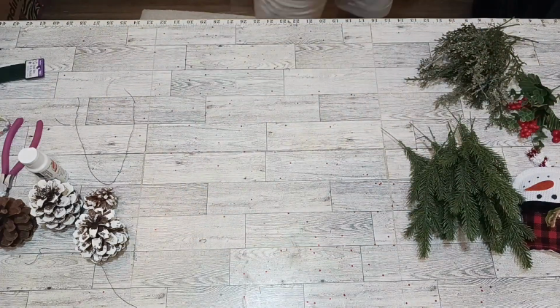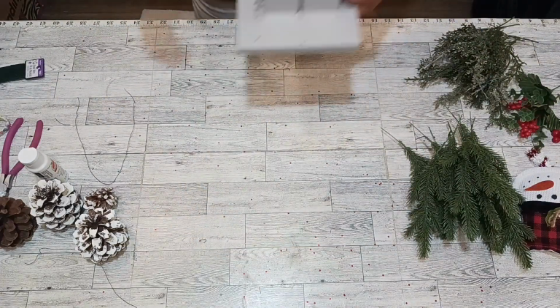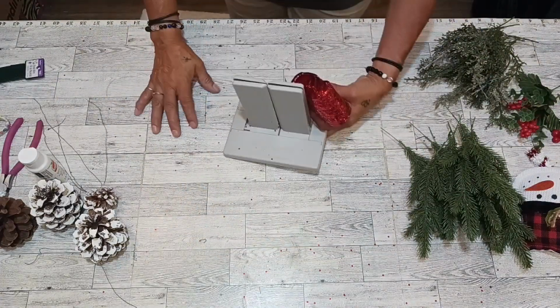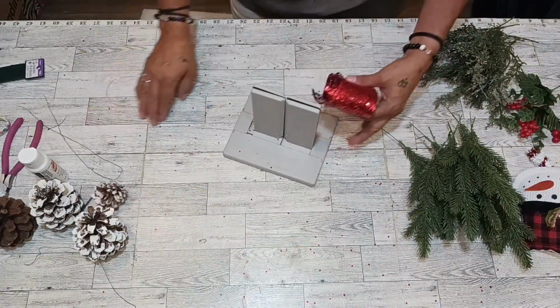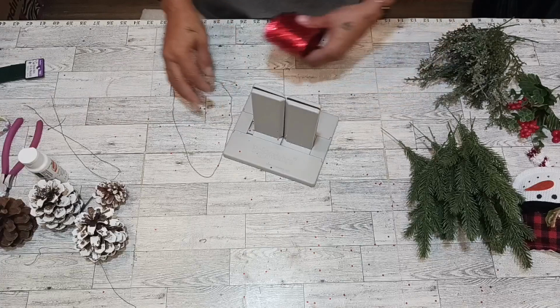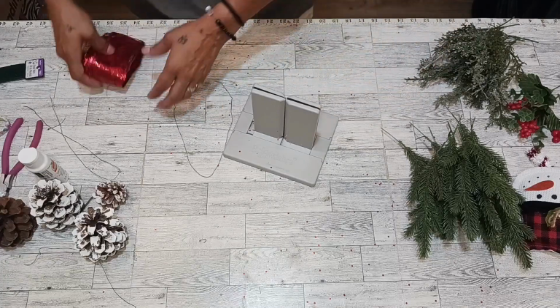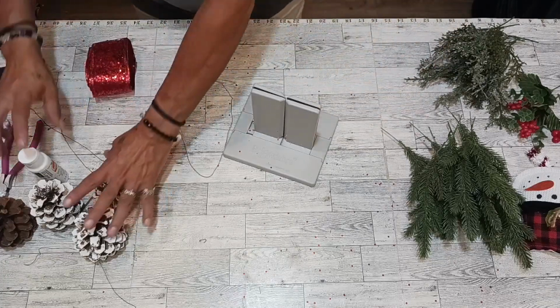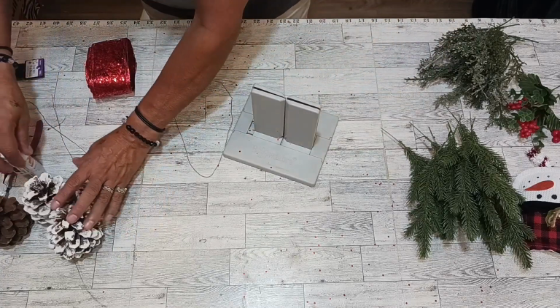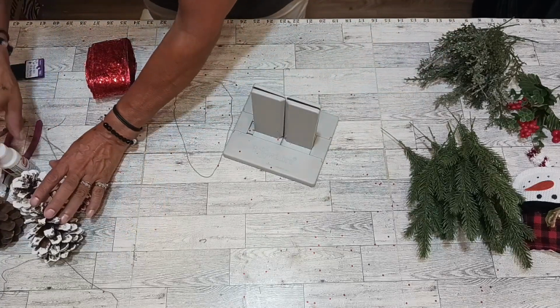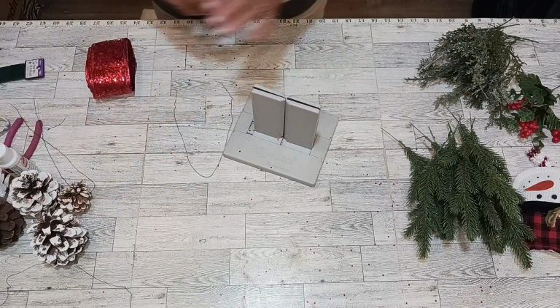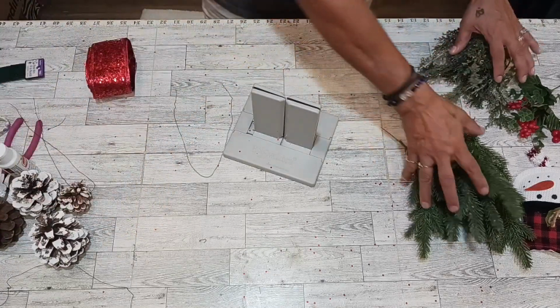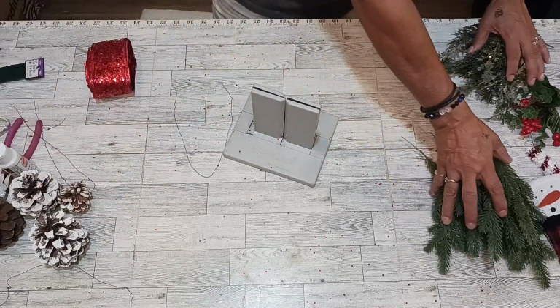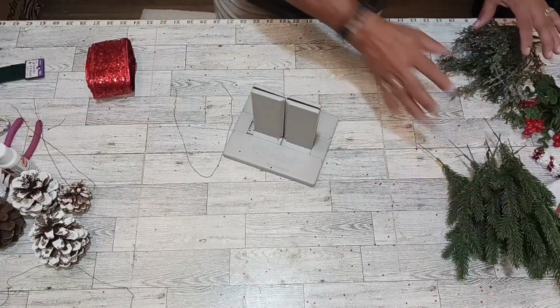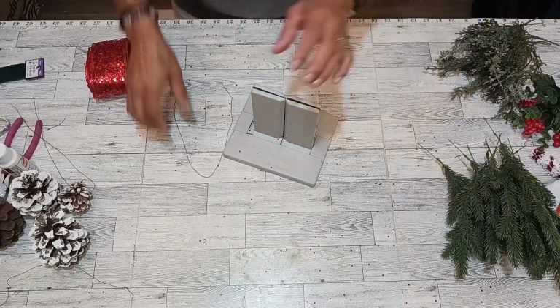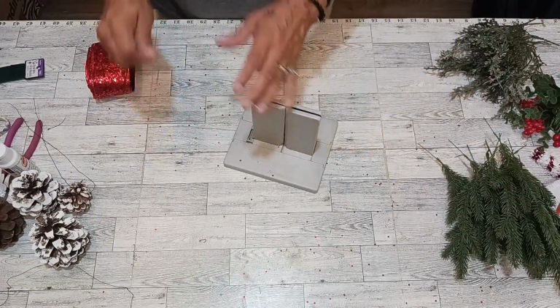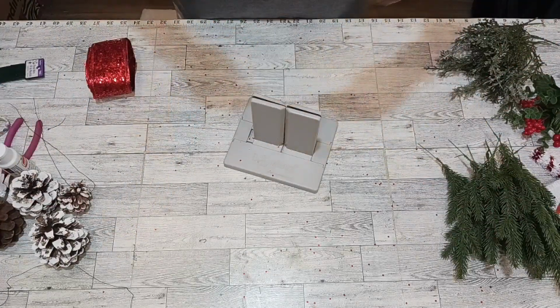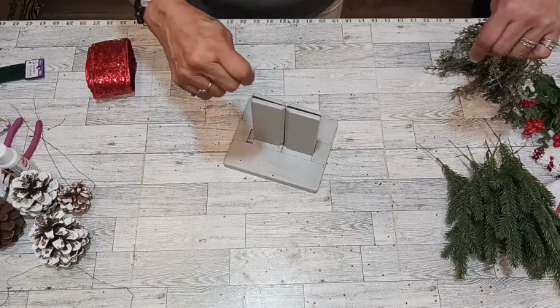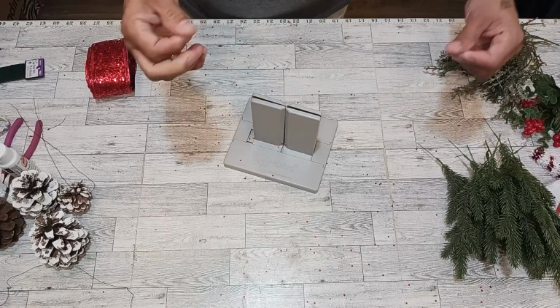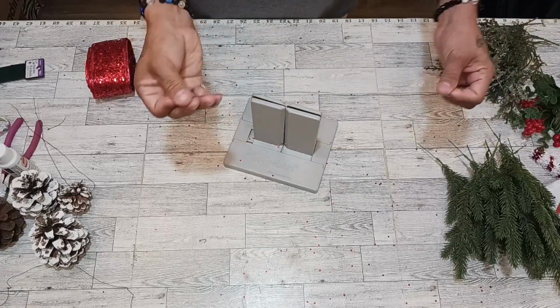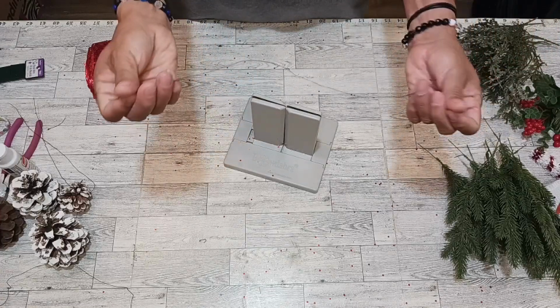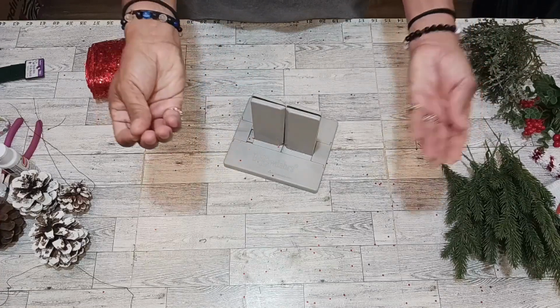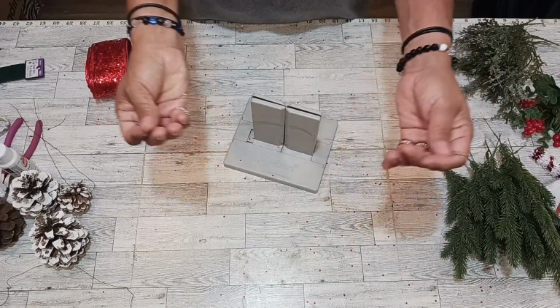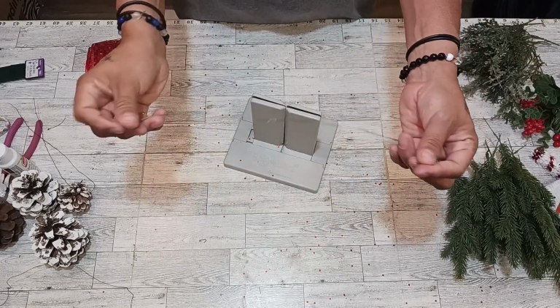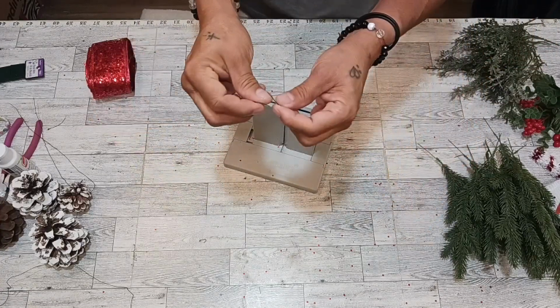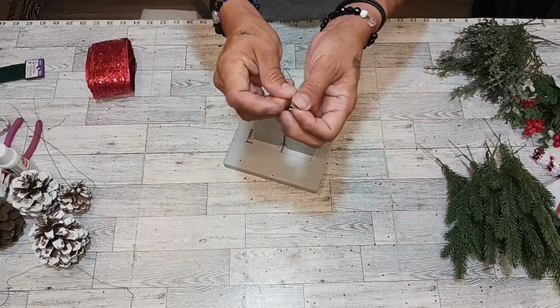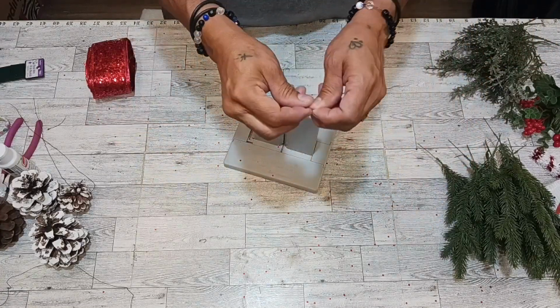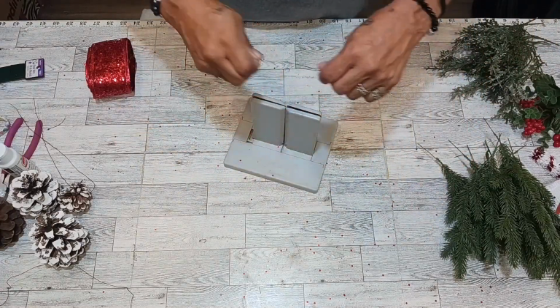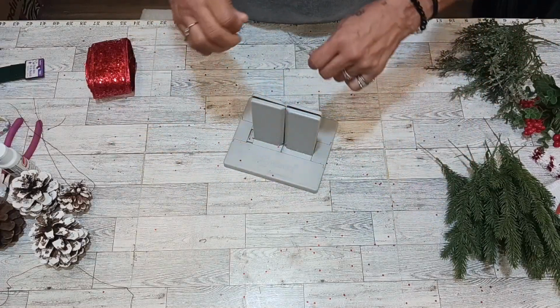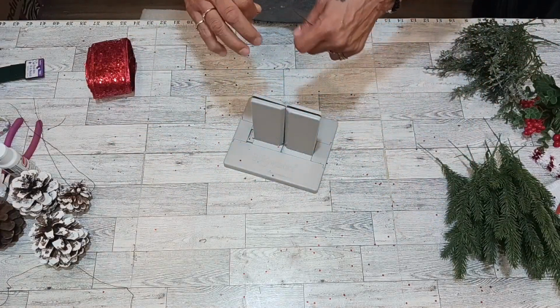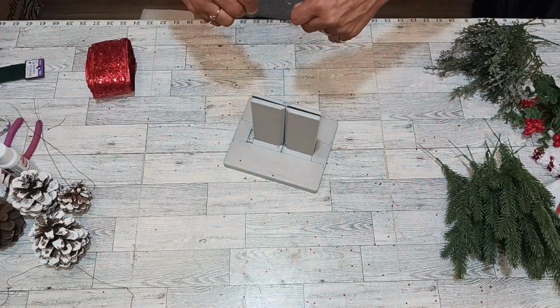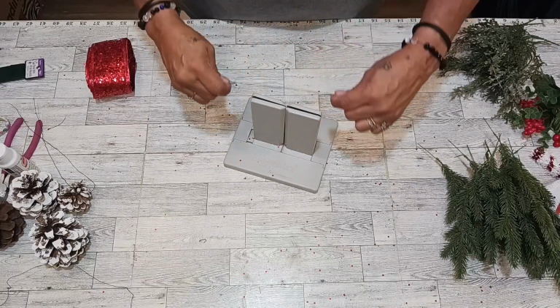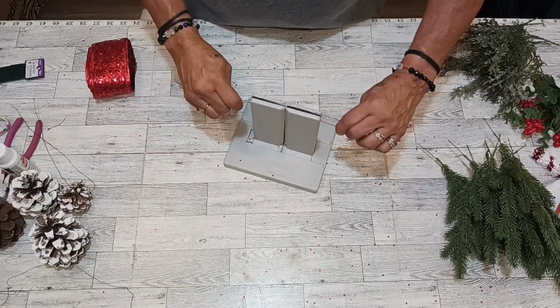We are working with some beautiful red ribbon for our bow. You'll need some wire, your scissors, and wire cutters — and let's get rolling! We're going to clear our desk and get our 18-19 inch wire out.